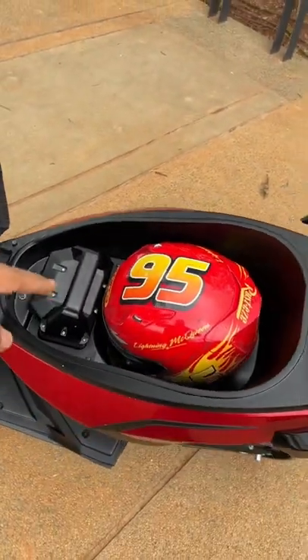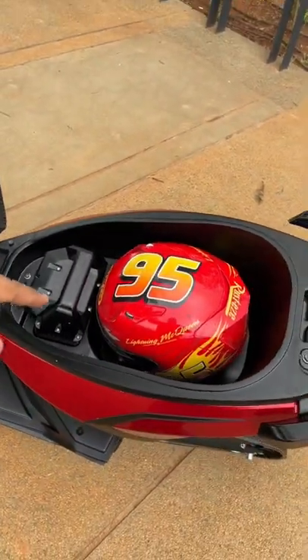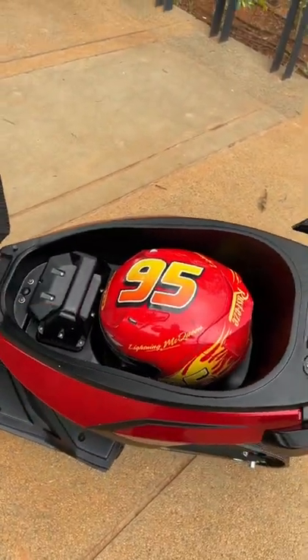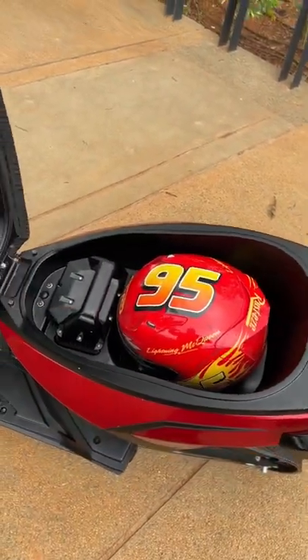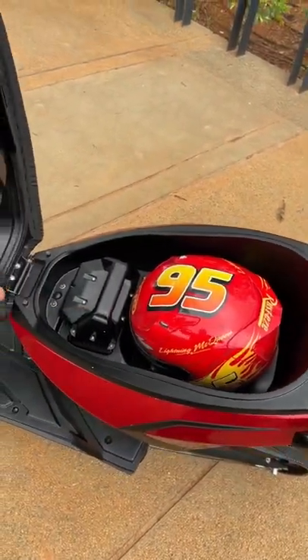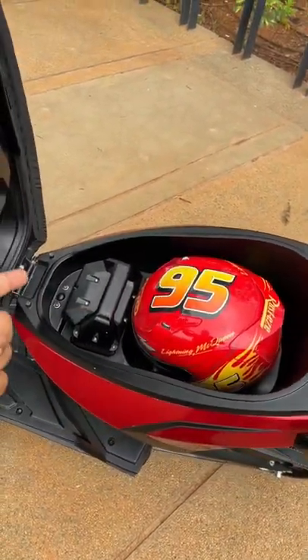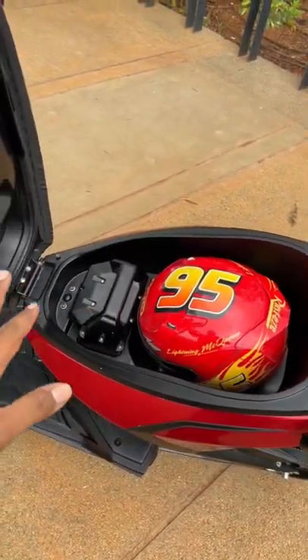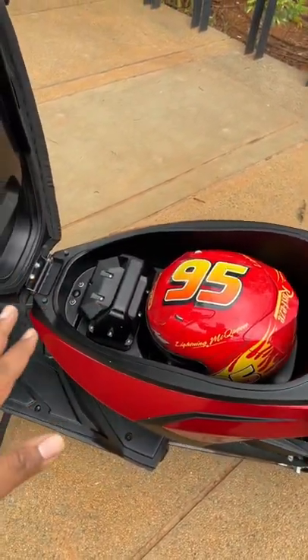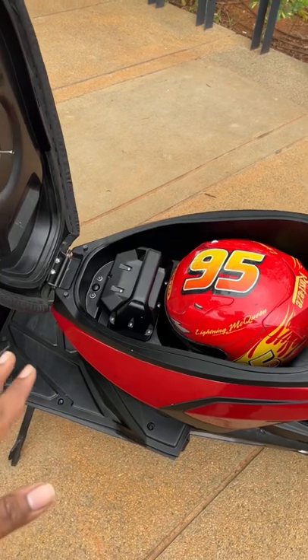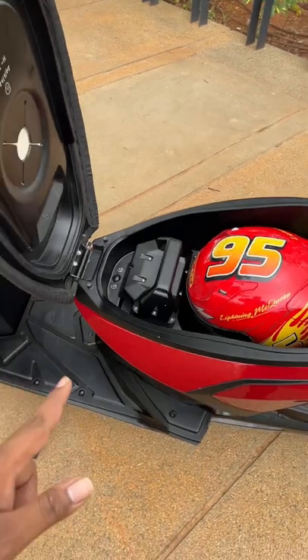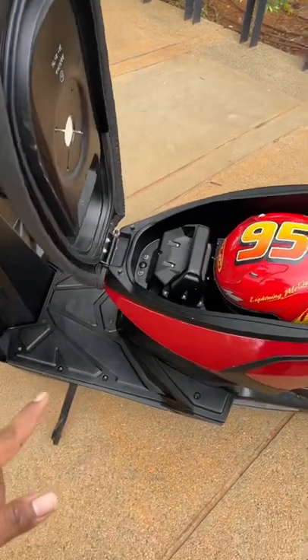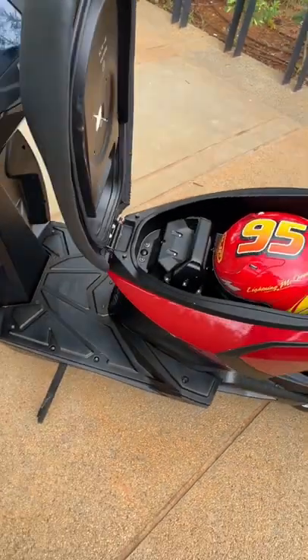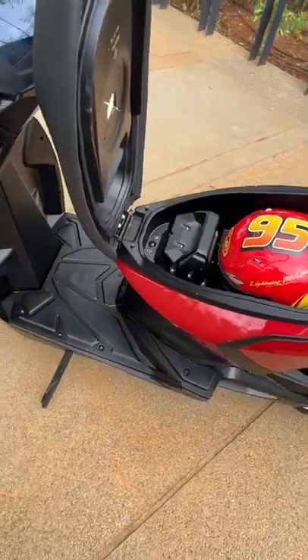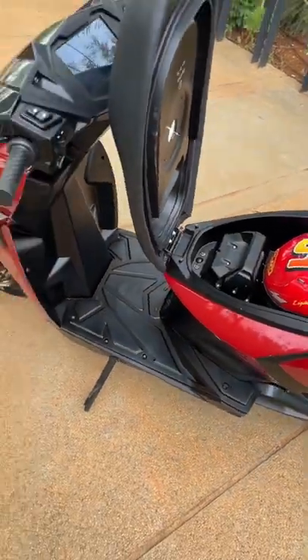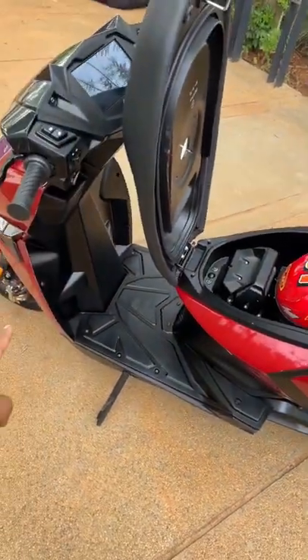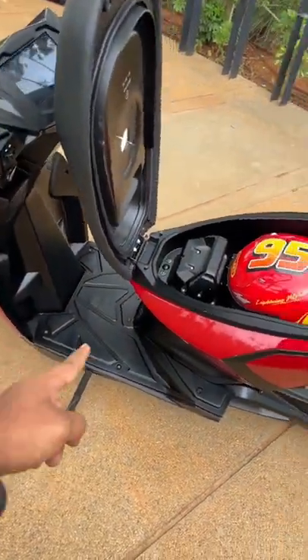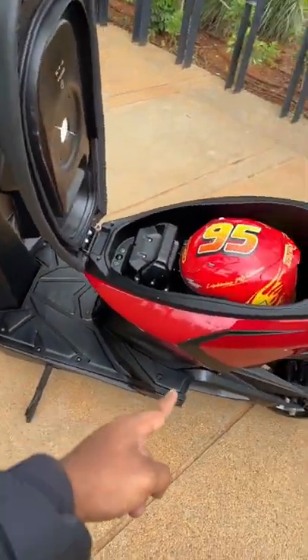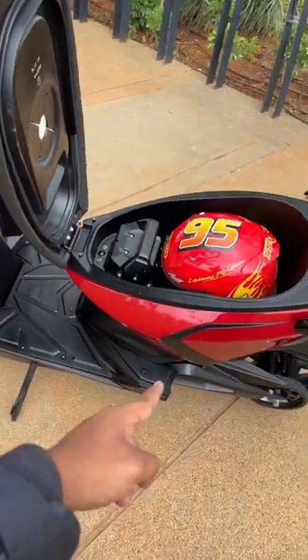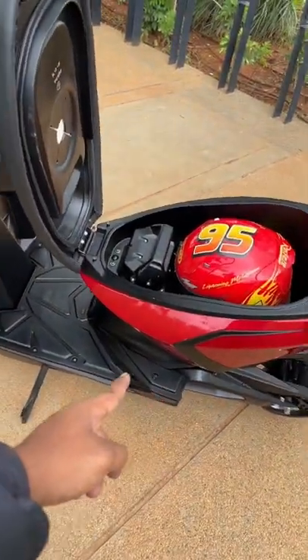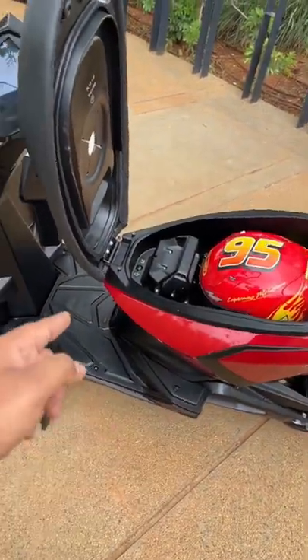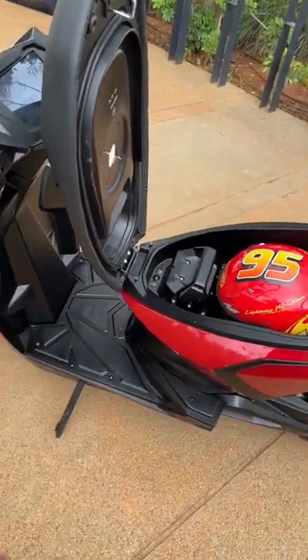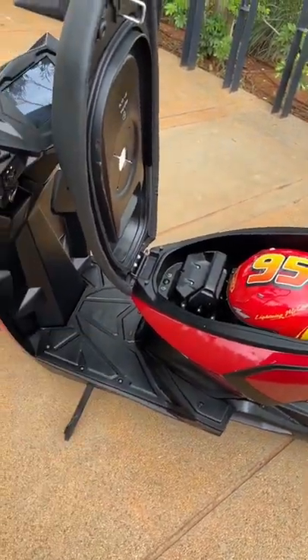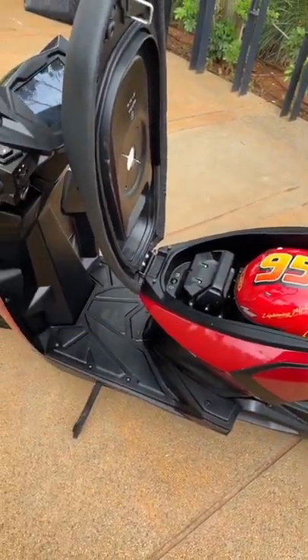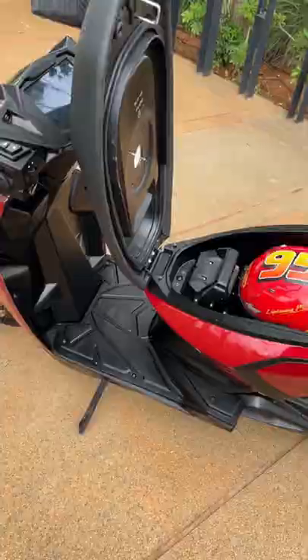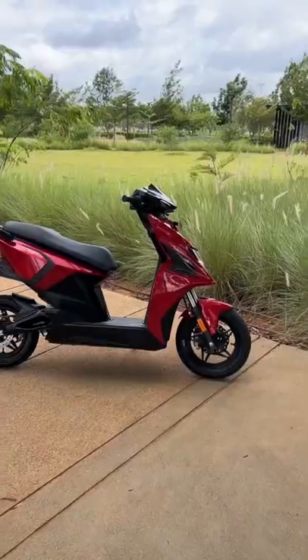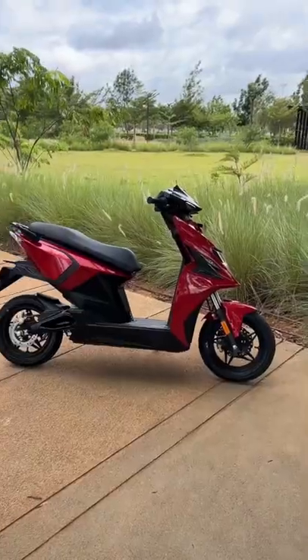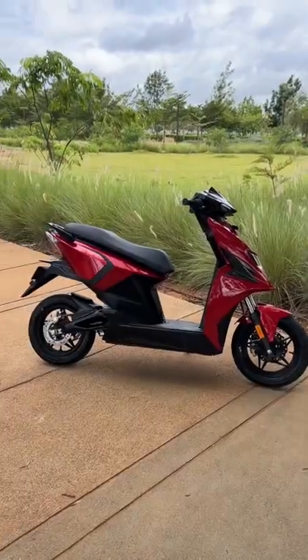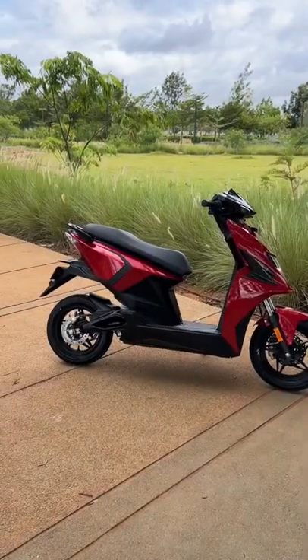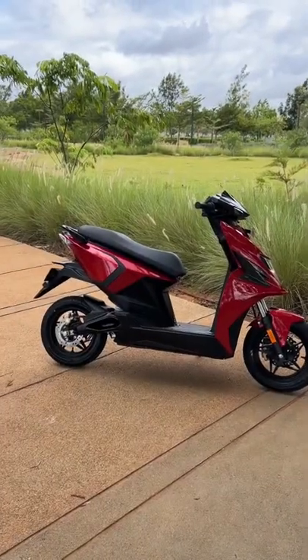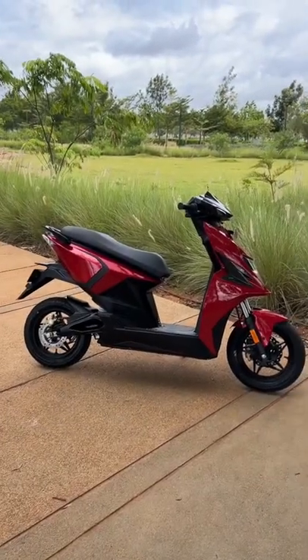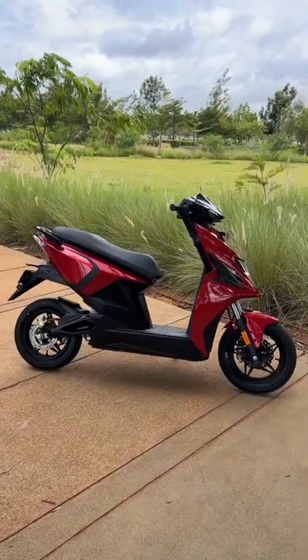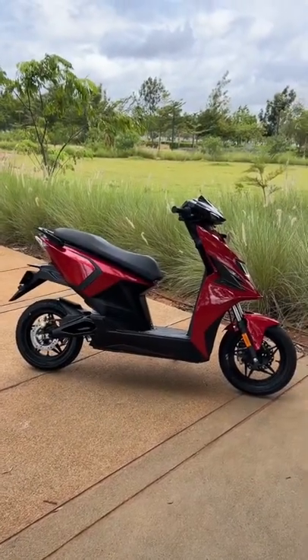It gets underseat storage — my helmet fits inside it. It also has a portable battery with 1.5 kilowatt-hour capacity, and a fixed battery under the footboard with 3.3 kilowatt-hours. What do you think about this scooter? Let me know in the comment section below.